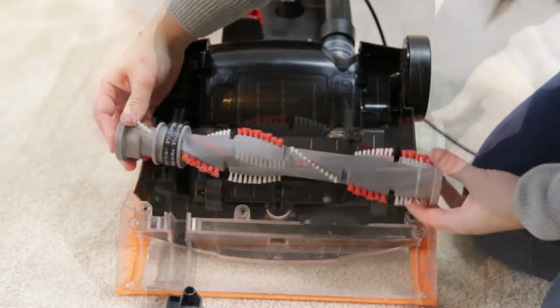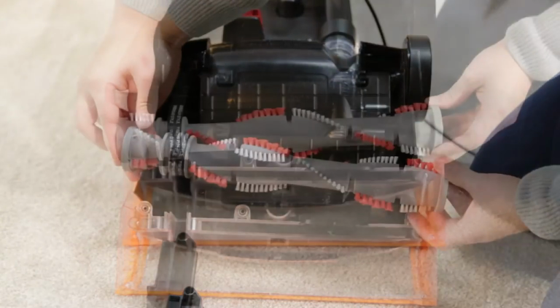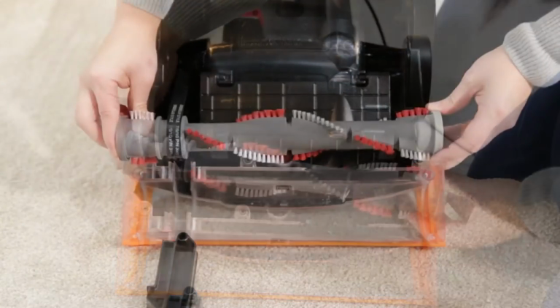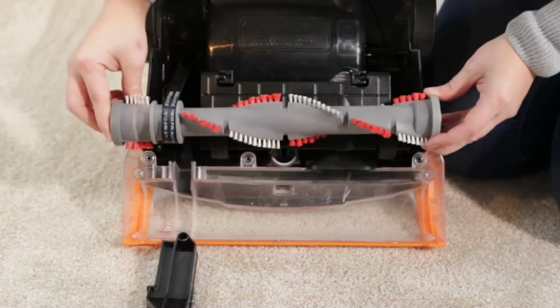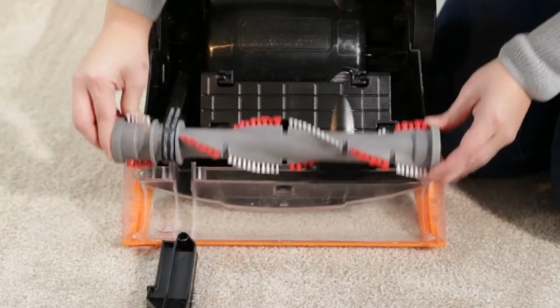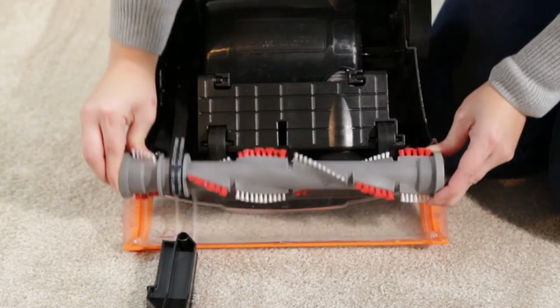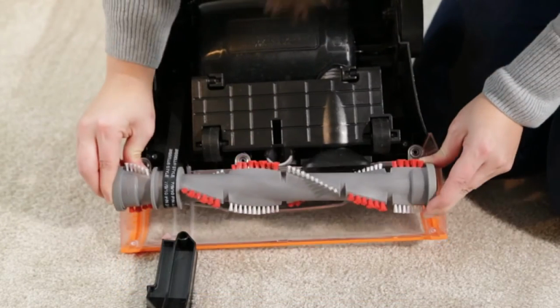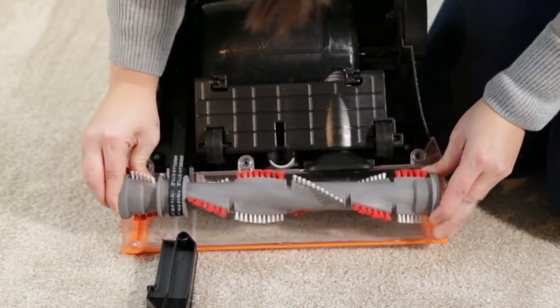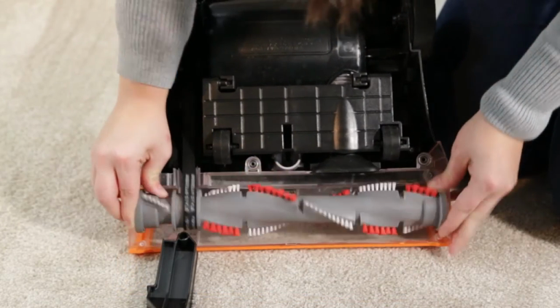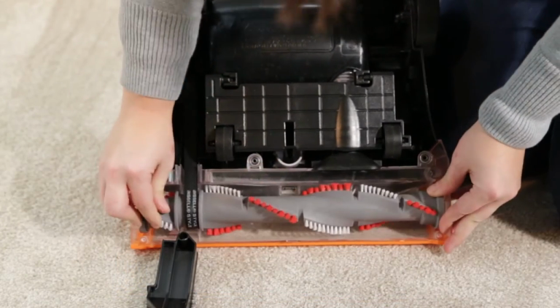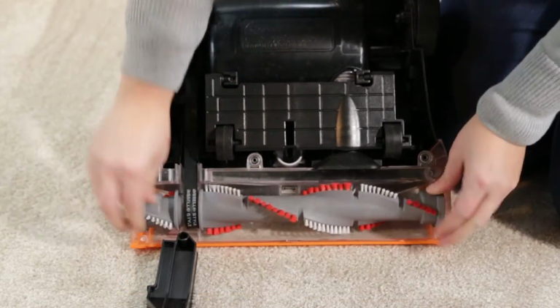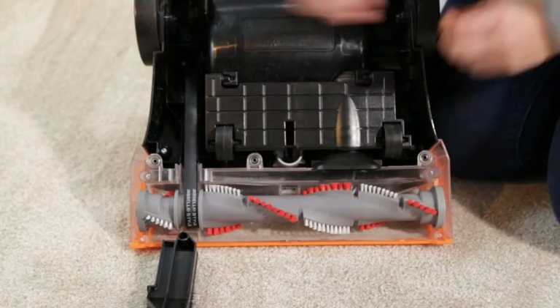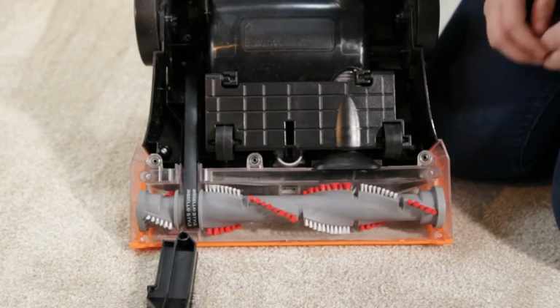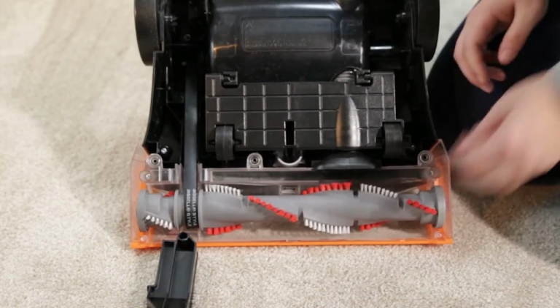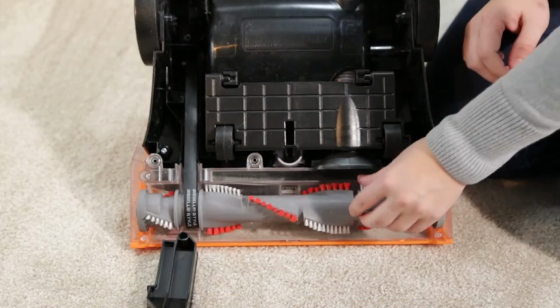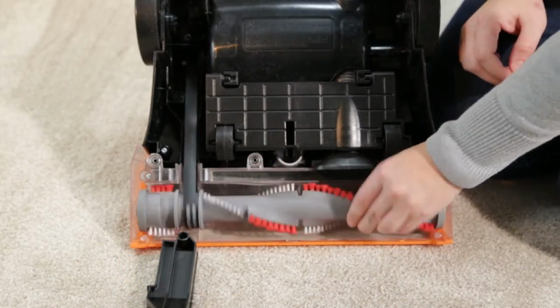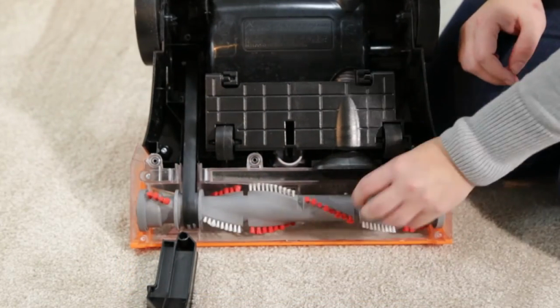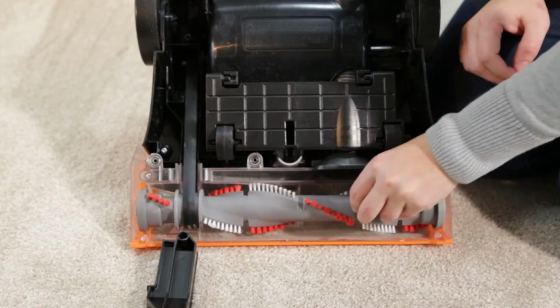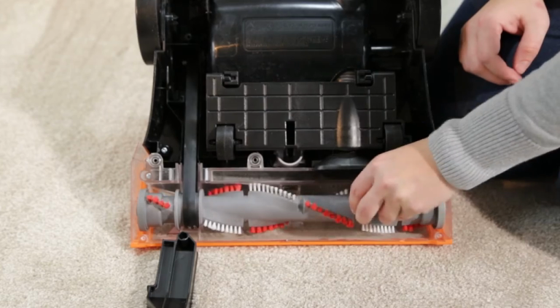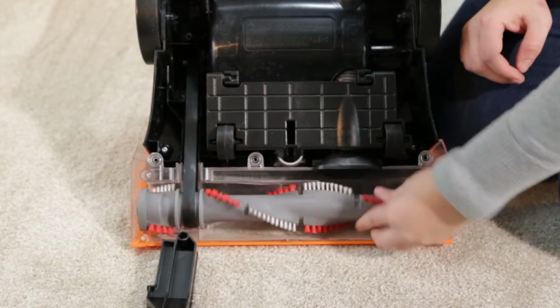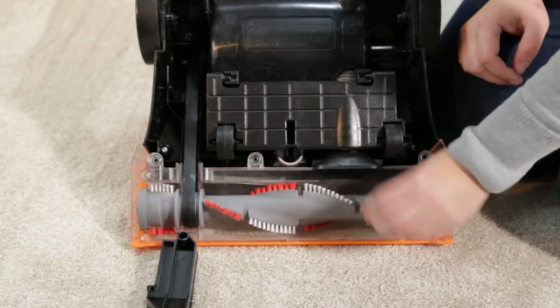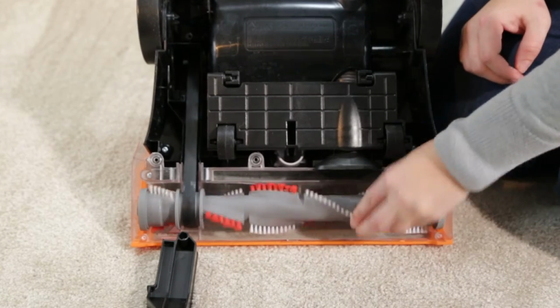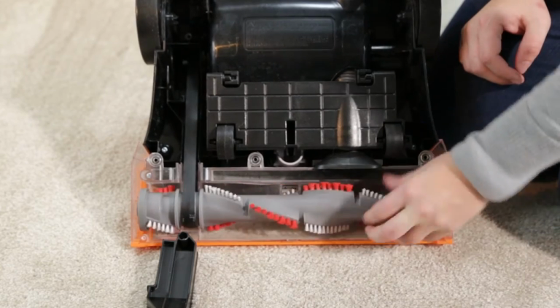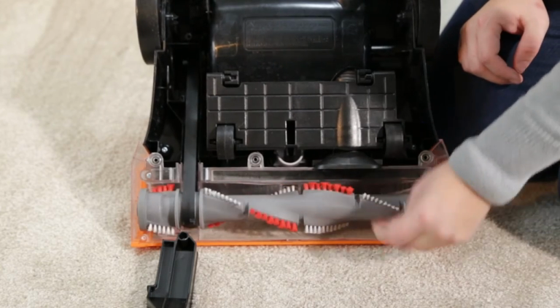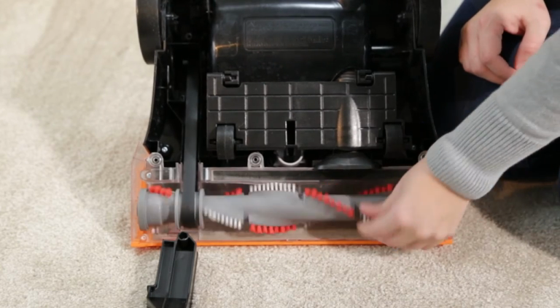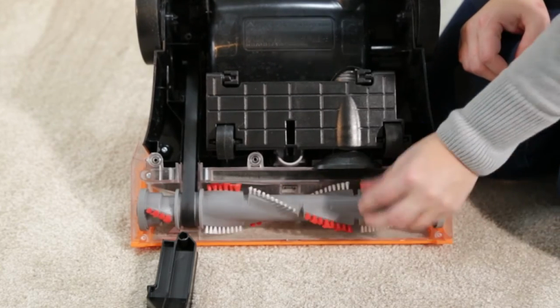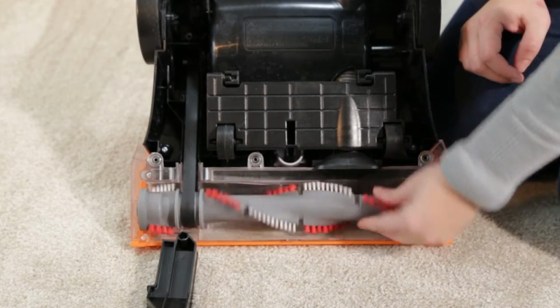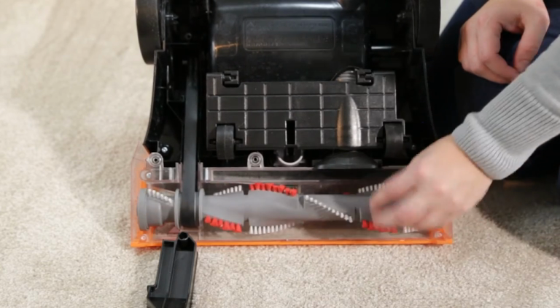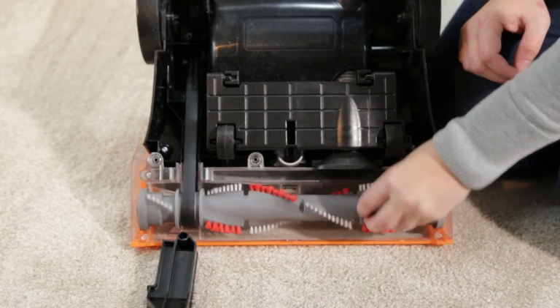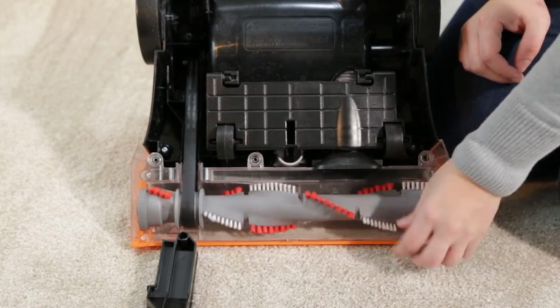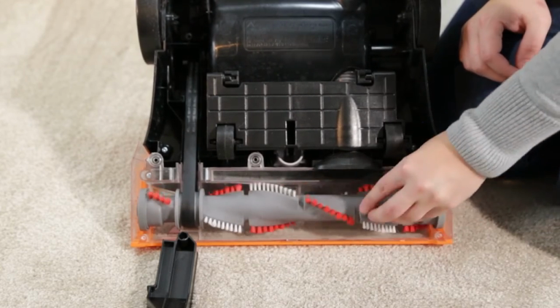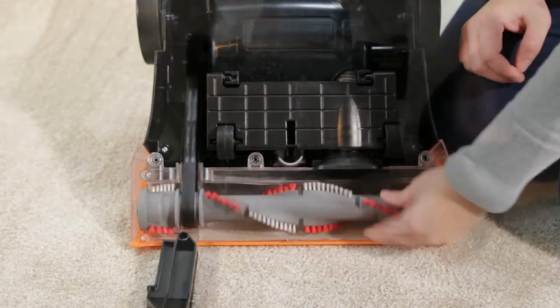Replace the brush roll by placing the belt side of the brush in first. Then turn the other end until it slides into place. When the brush roll is in, turn it to align the belt.